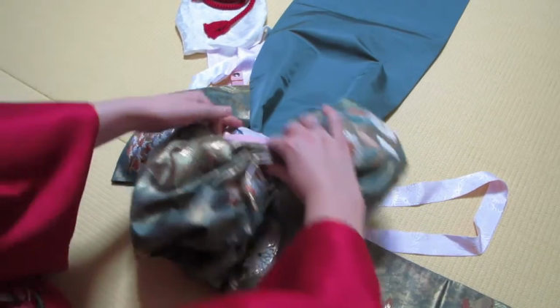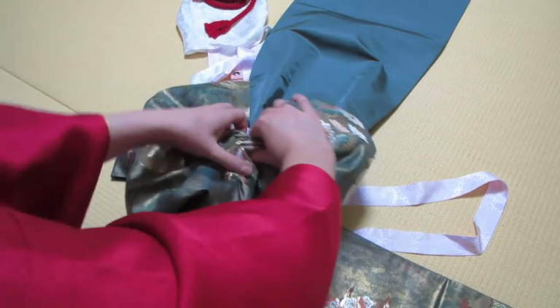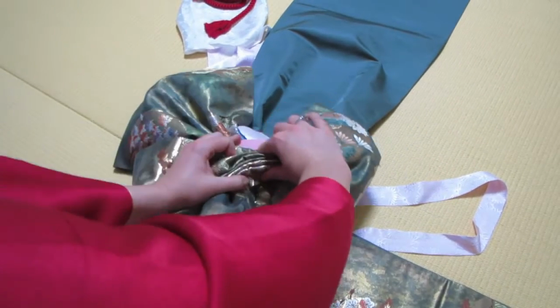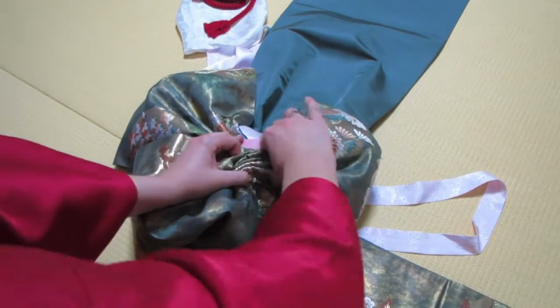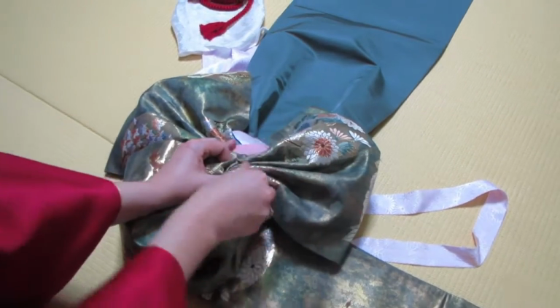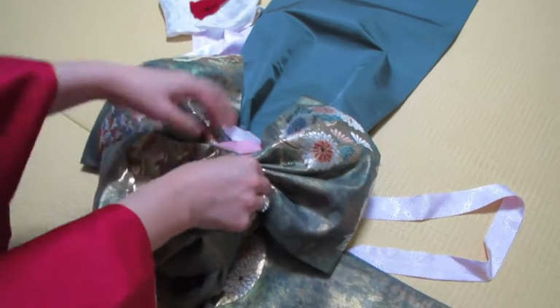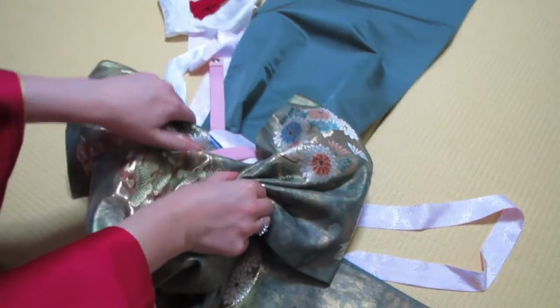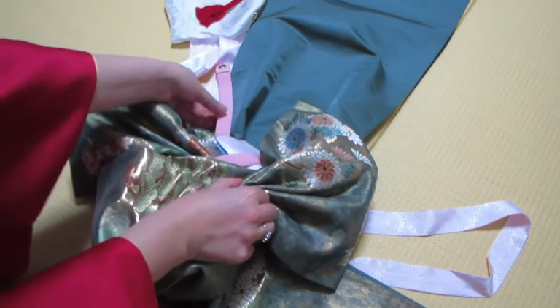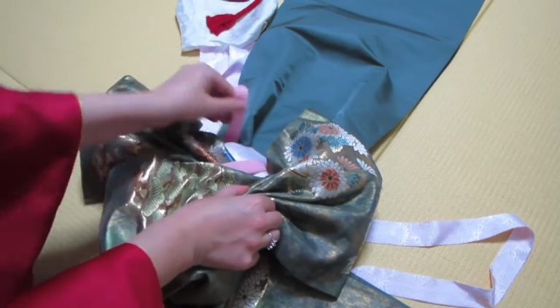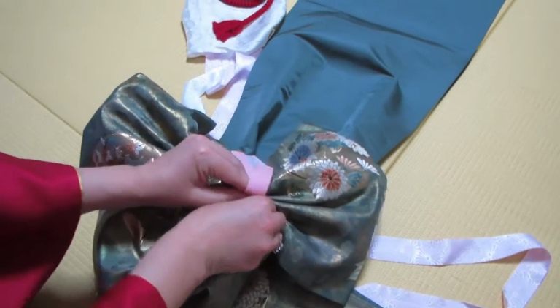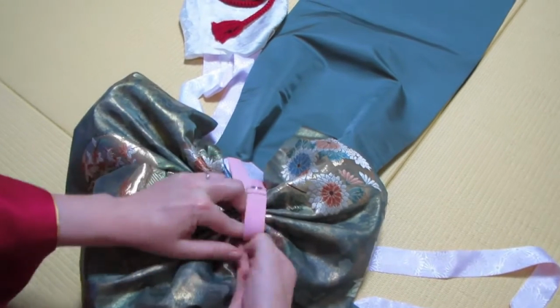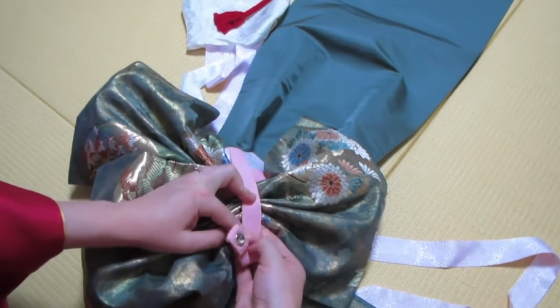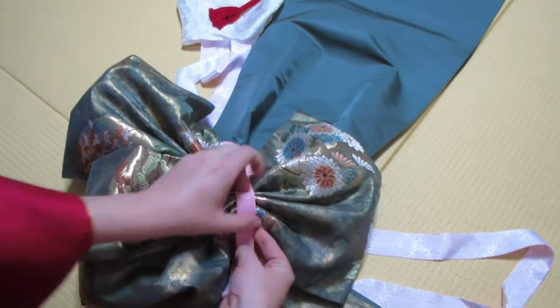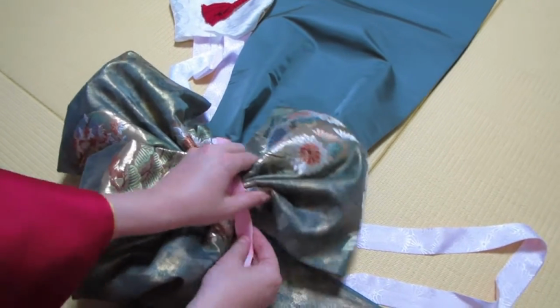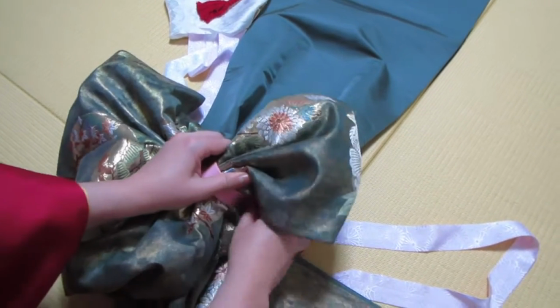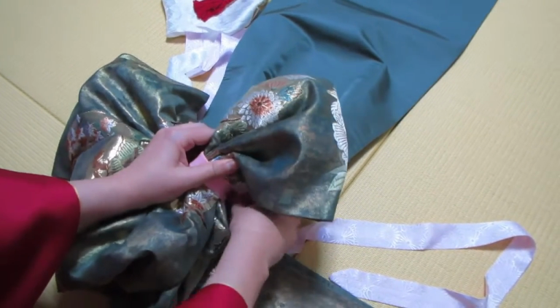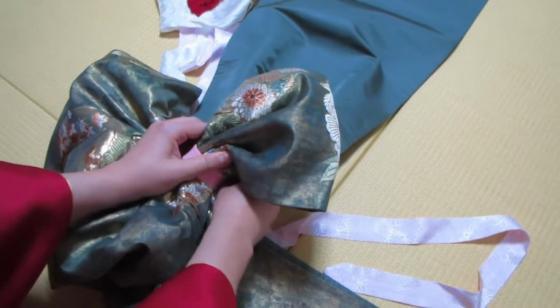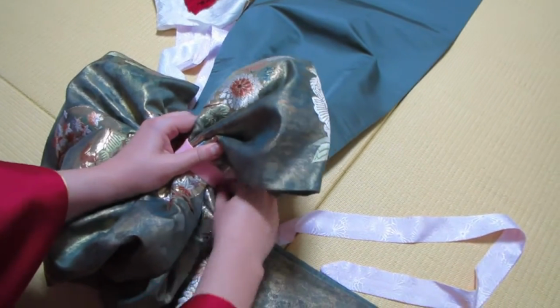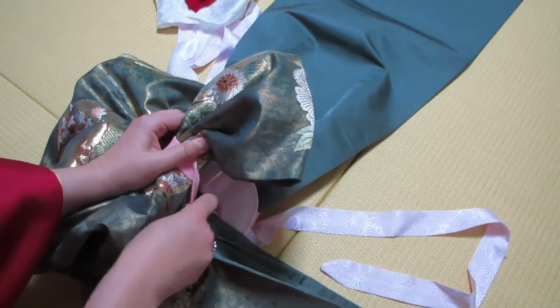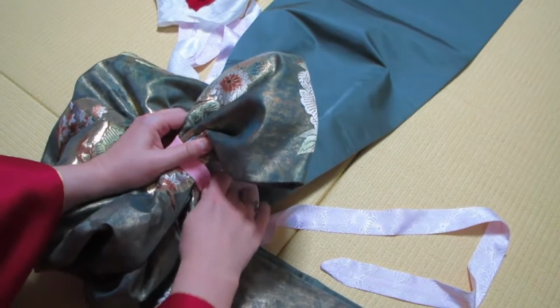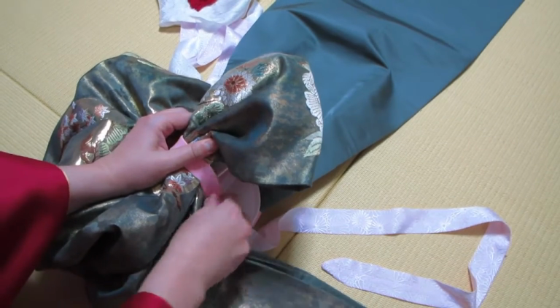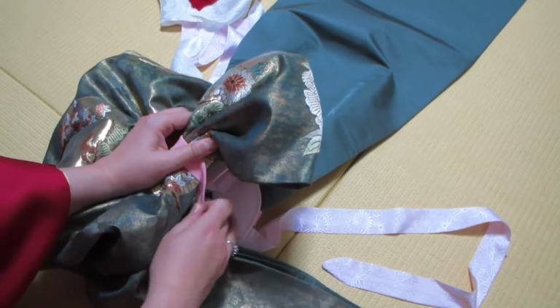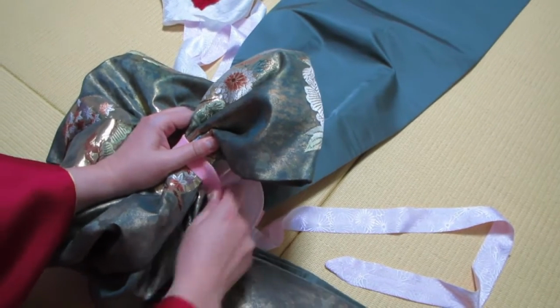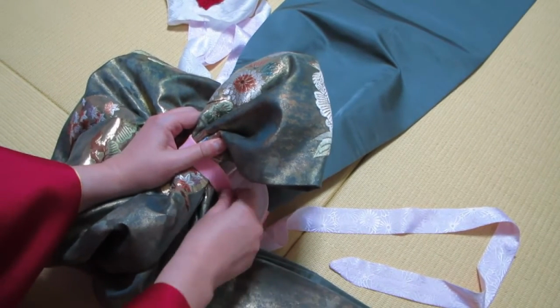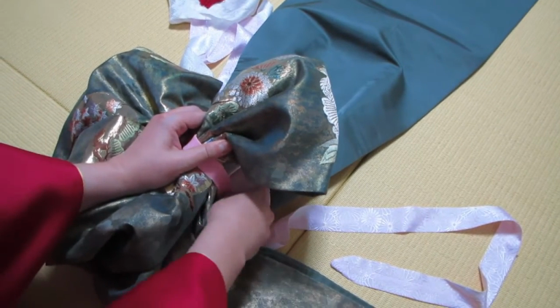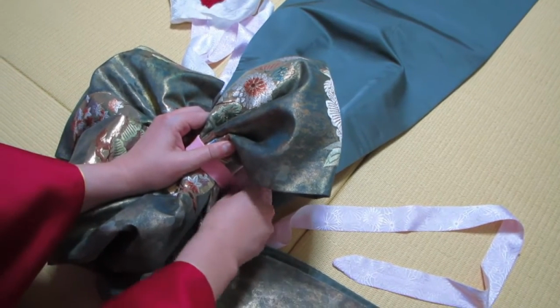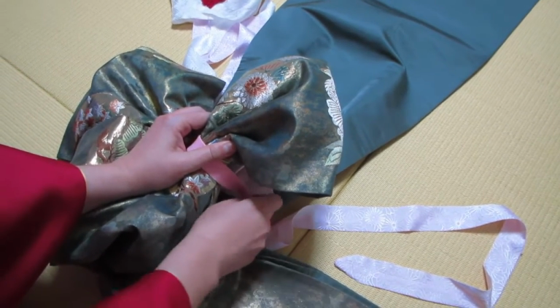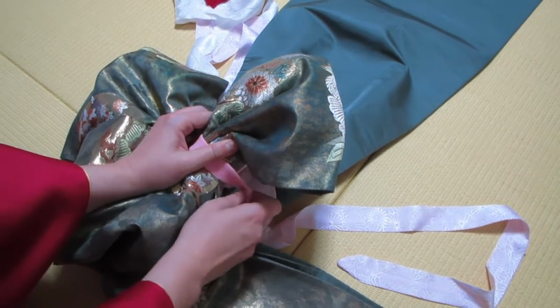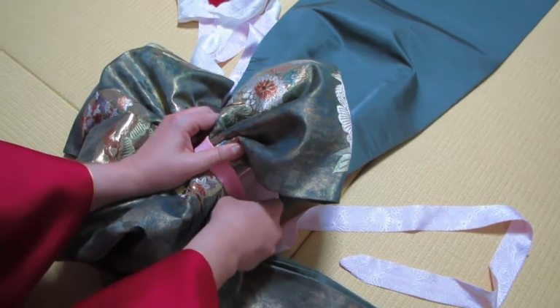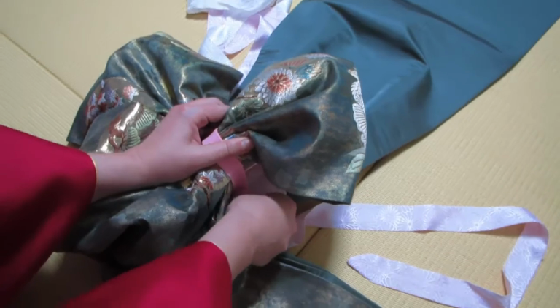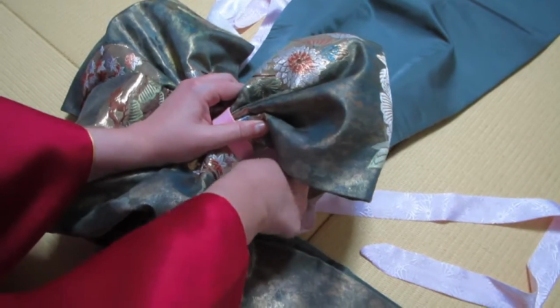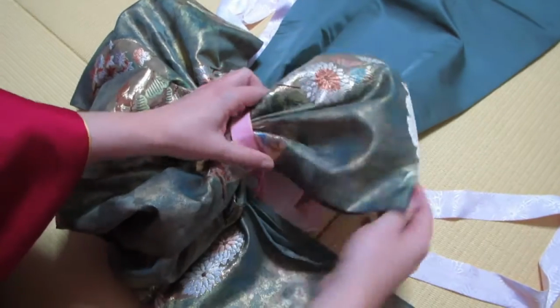Bring this in, and again the opposite strap — bring it around and secure it.